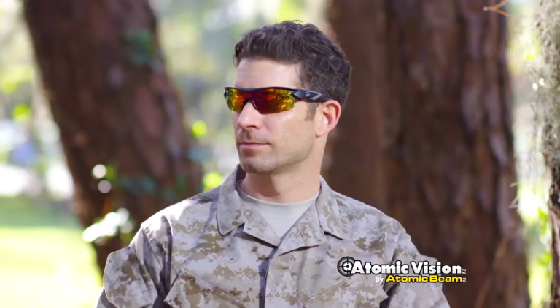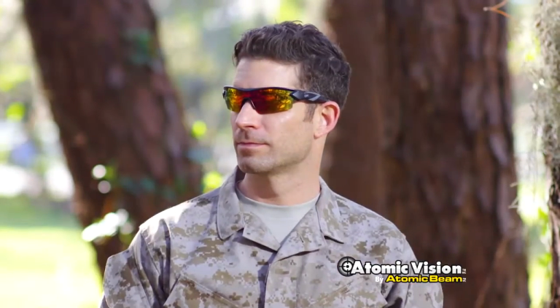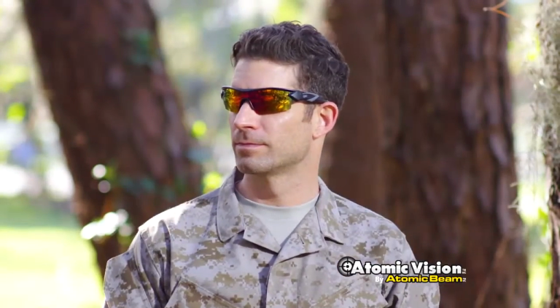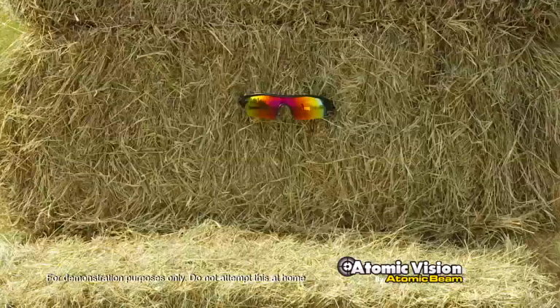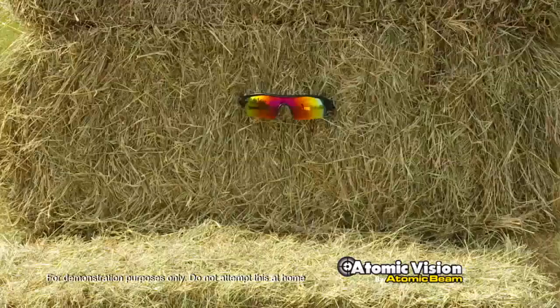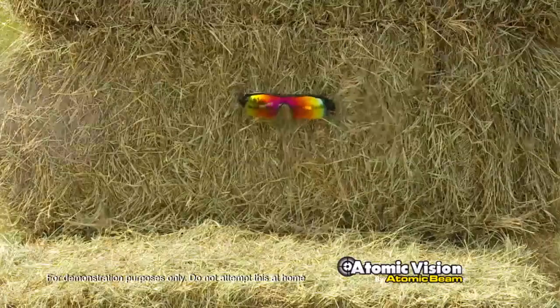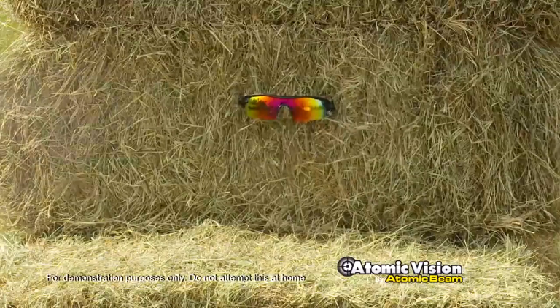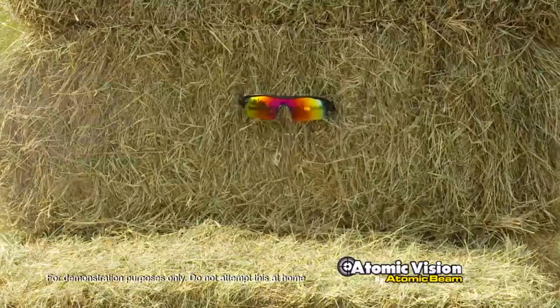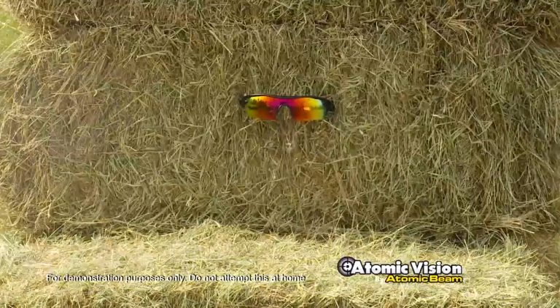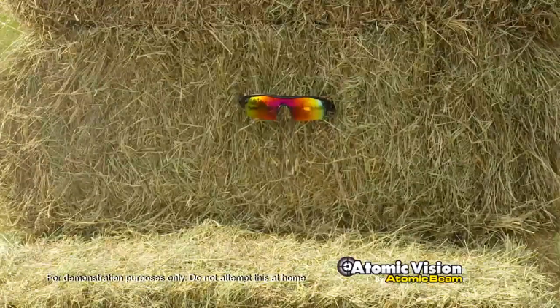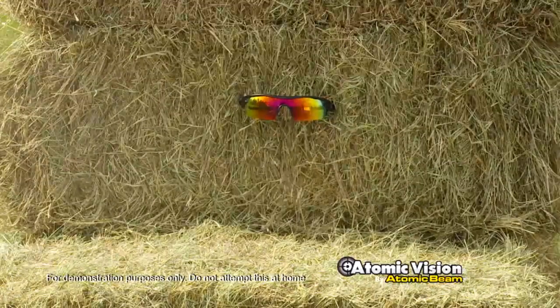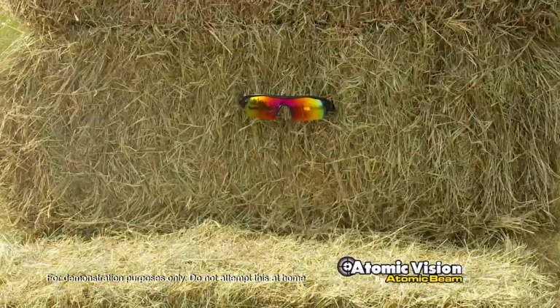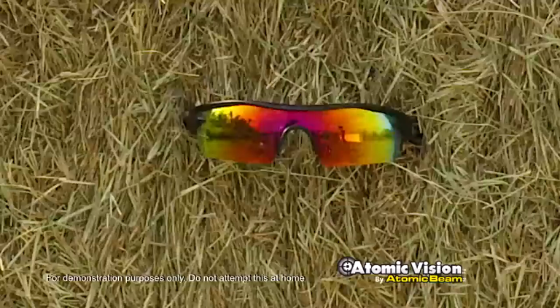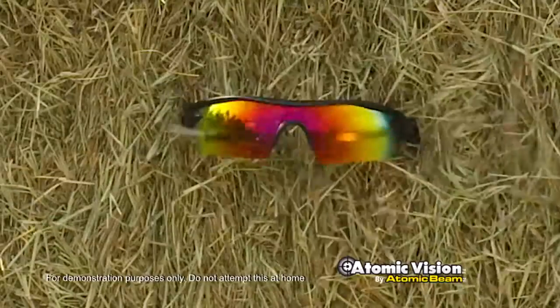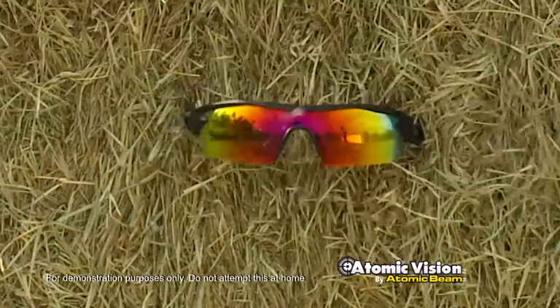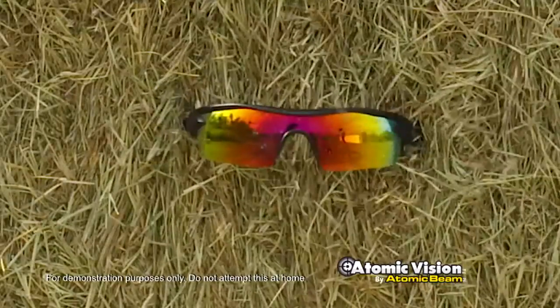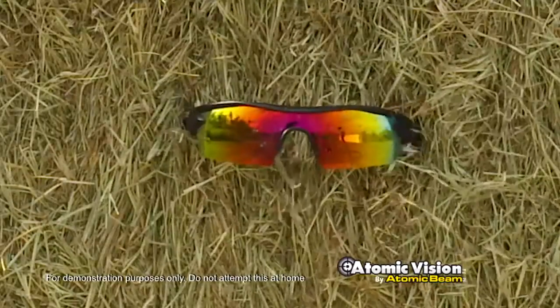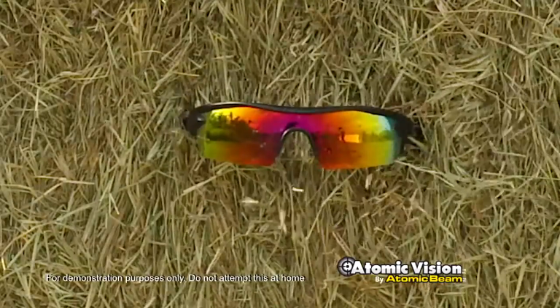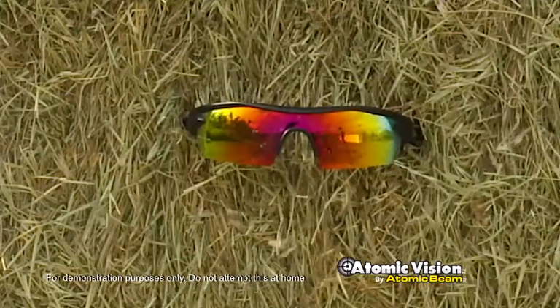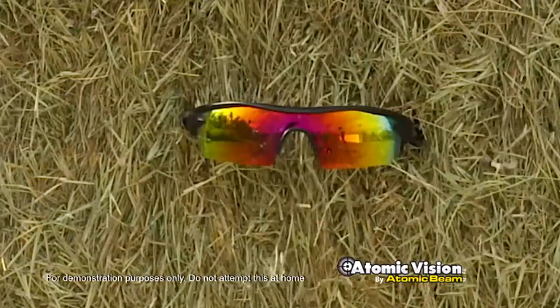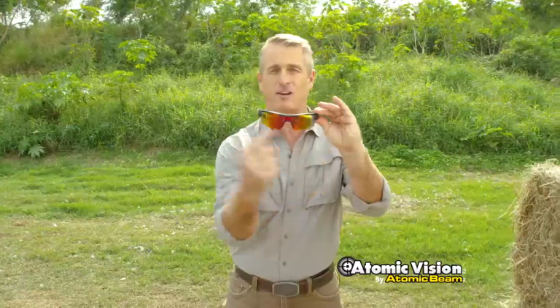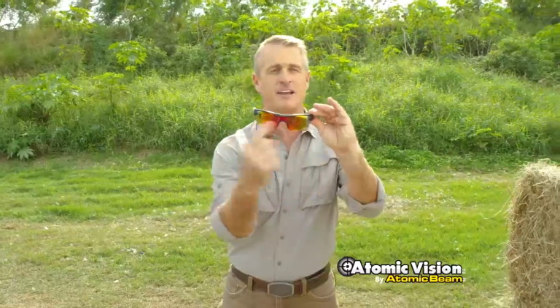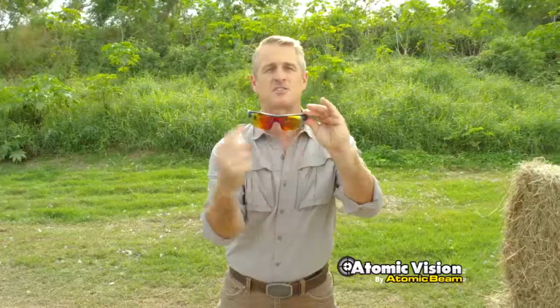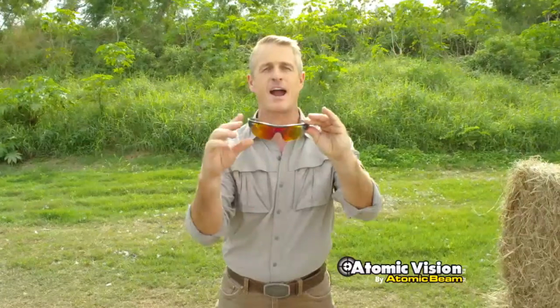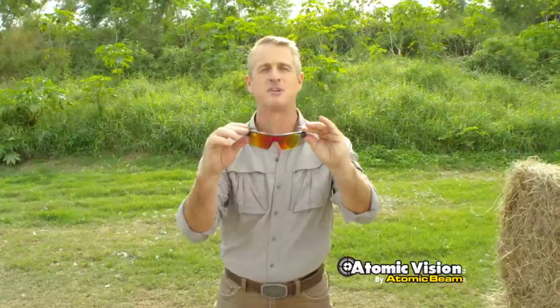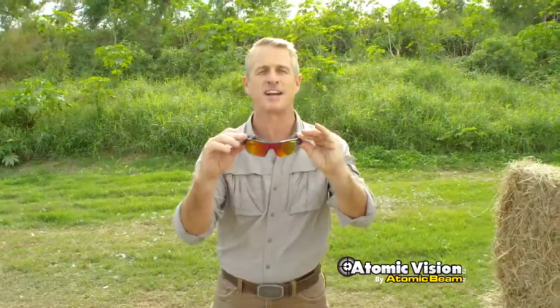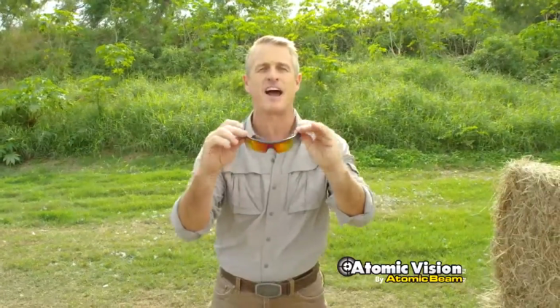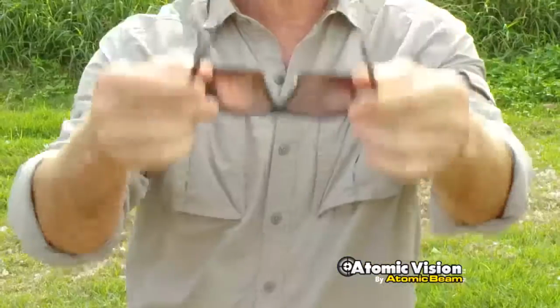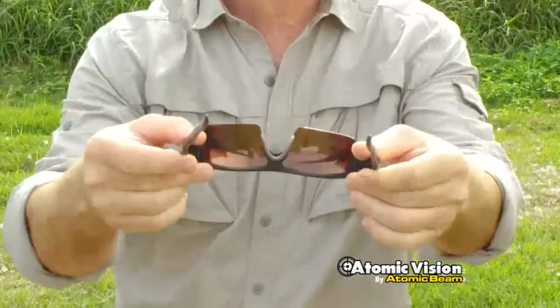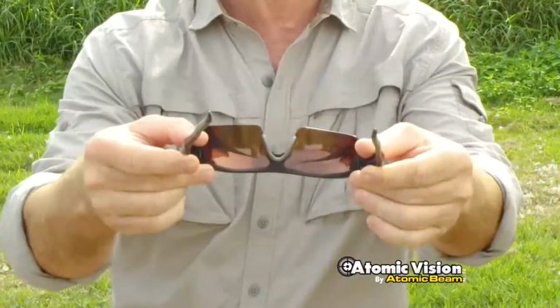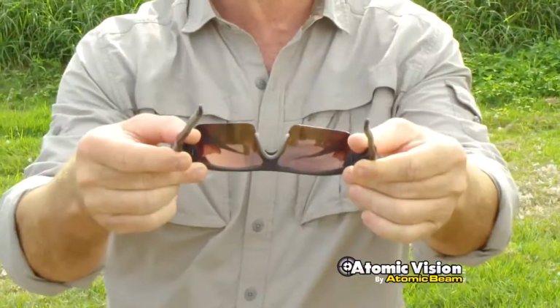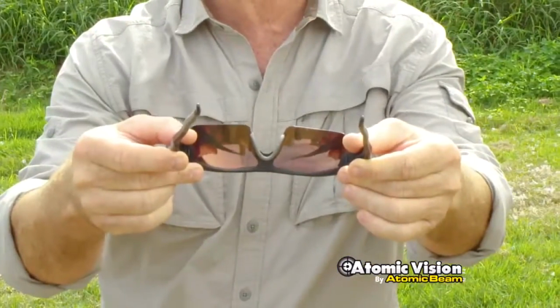Watch this. After being hit with rat shot from just over 10 feet away, the front of the lens is scratched — but check it out, it's still intact. Now that's what I call a tough lens.